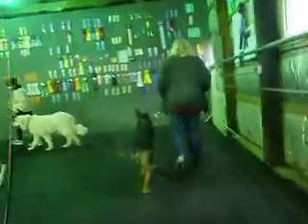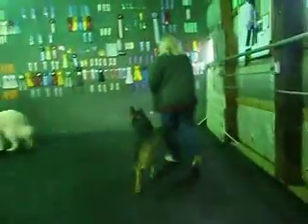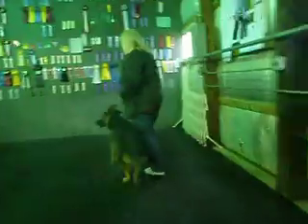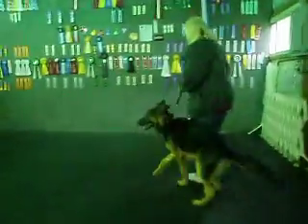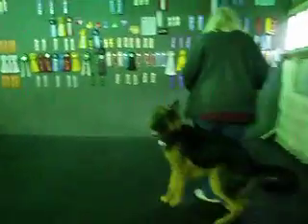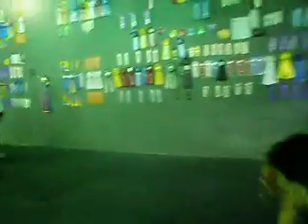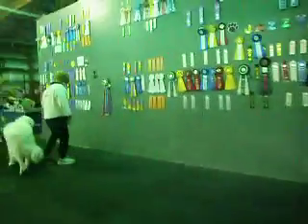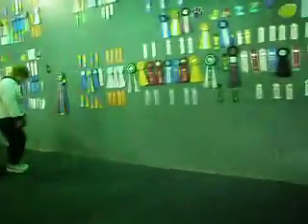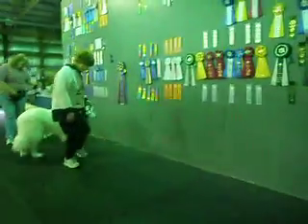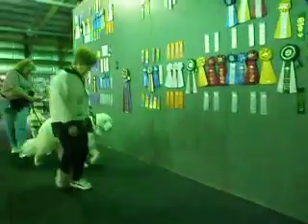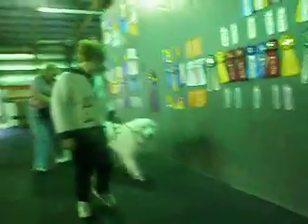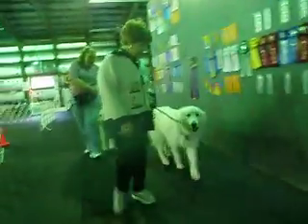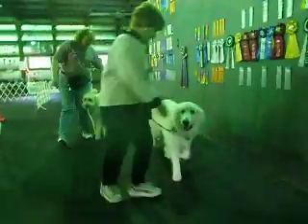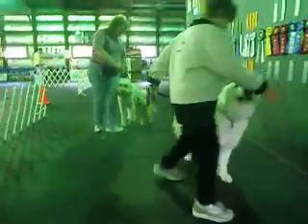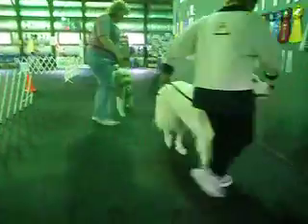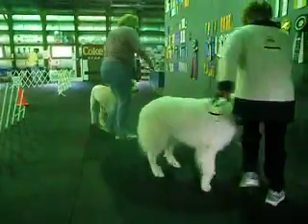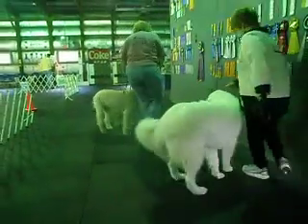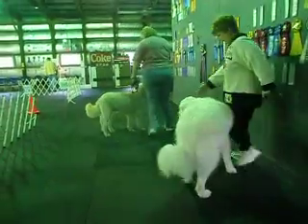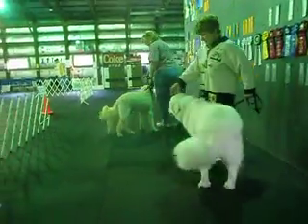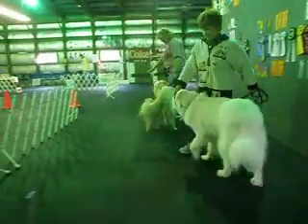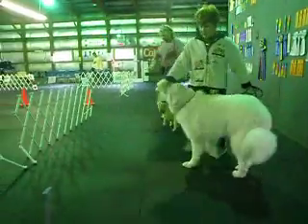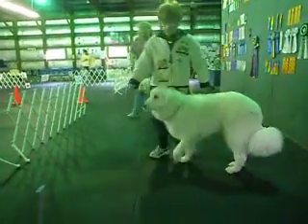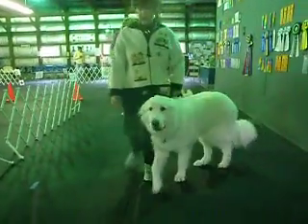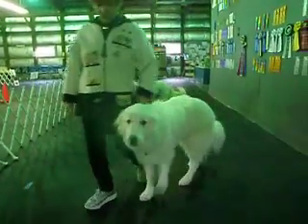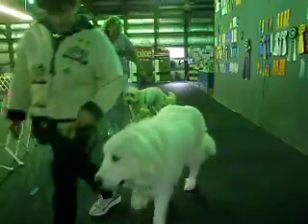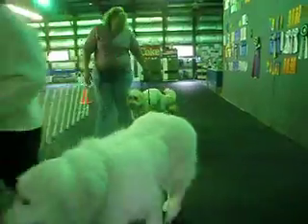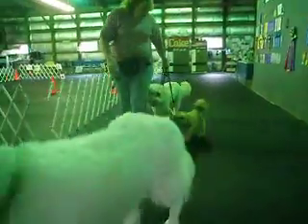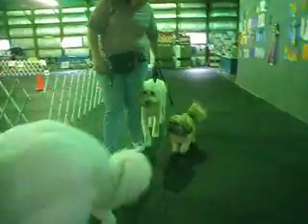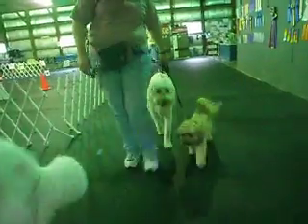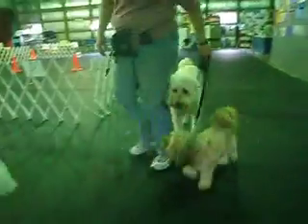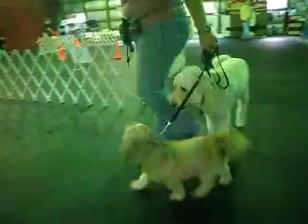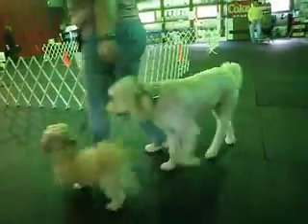180 to the right. 360 to the left. 180 to the right.